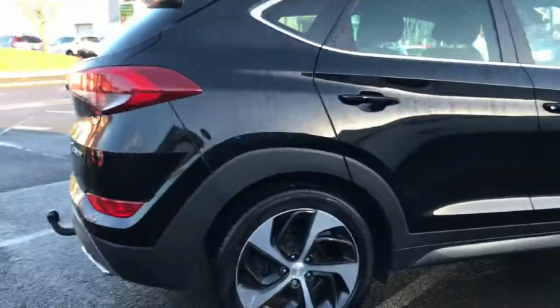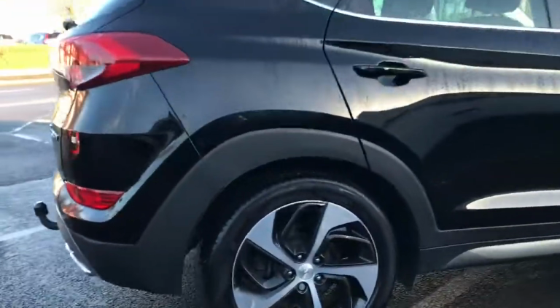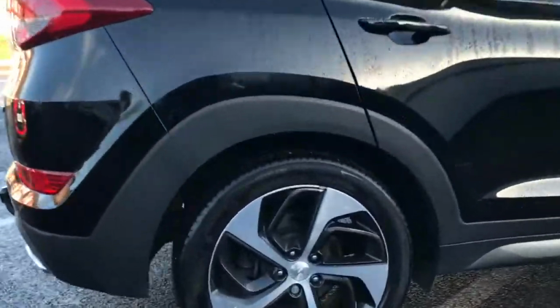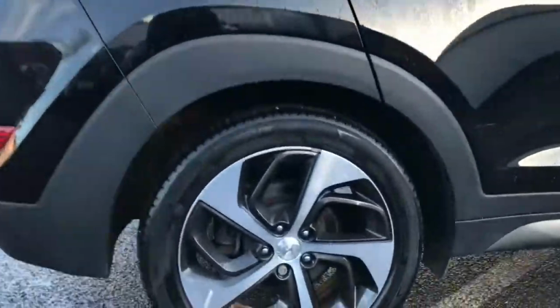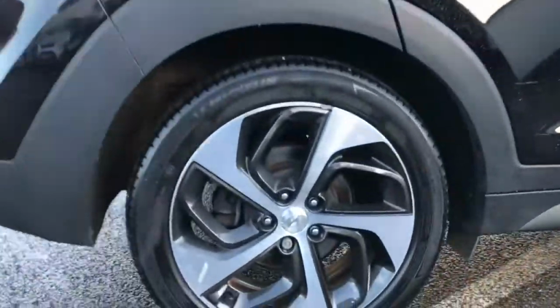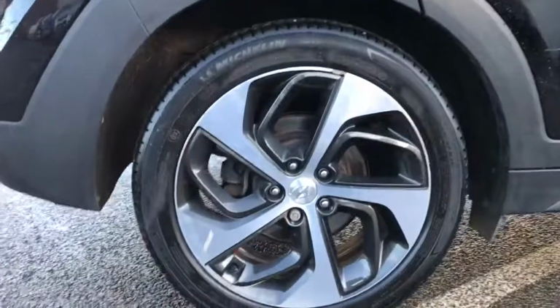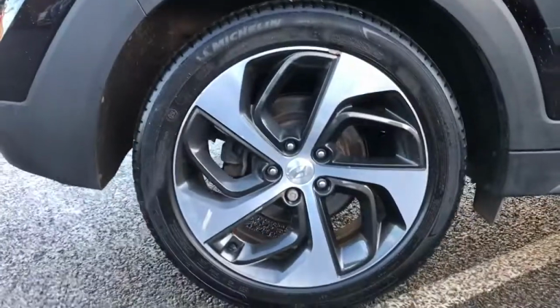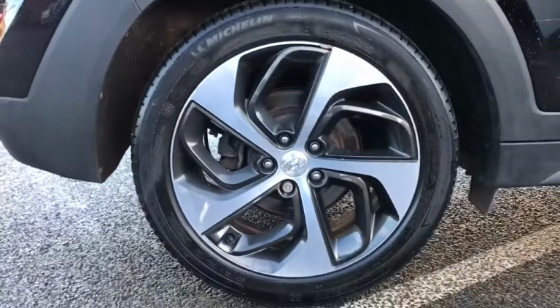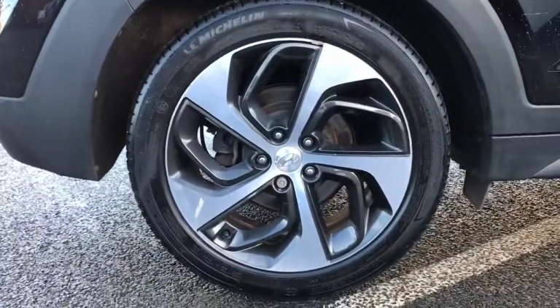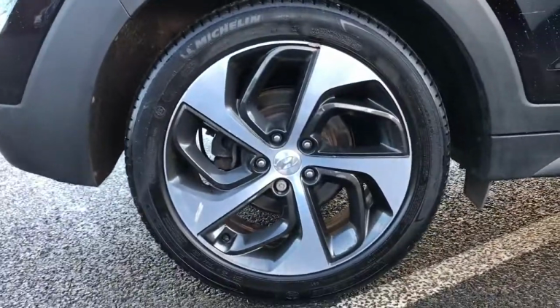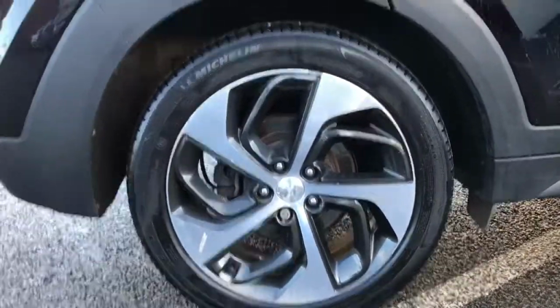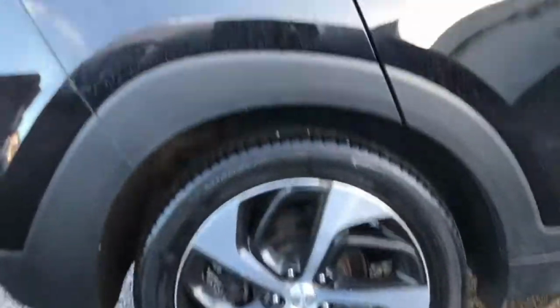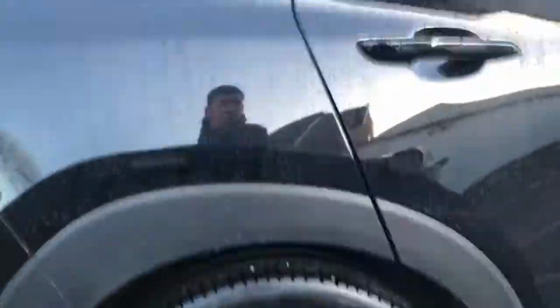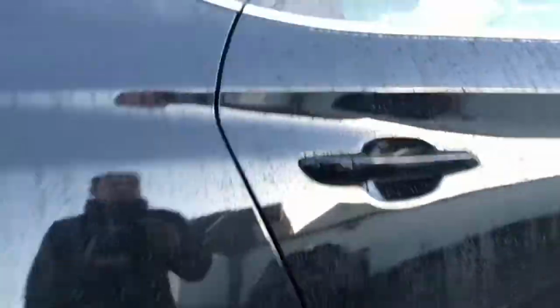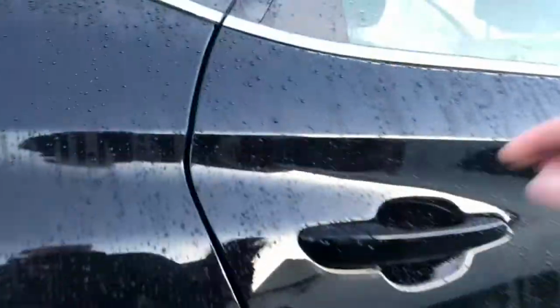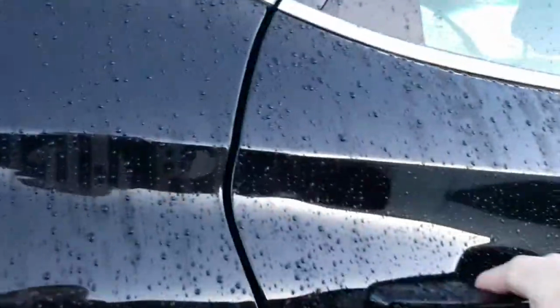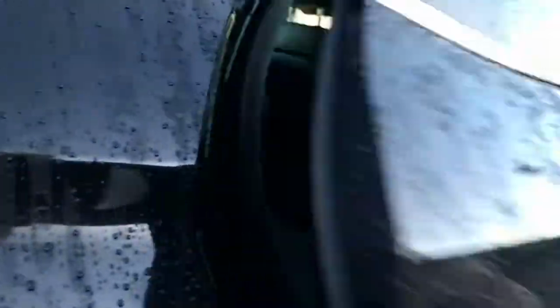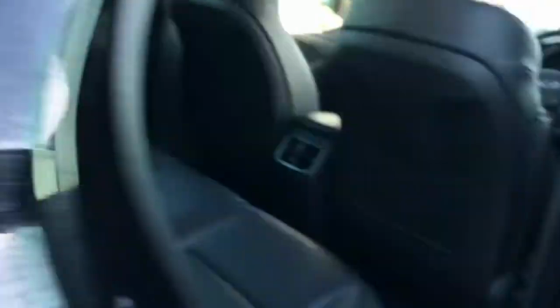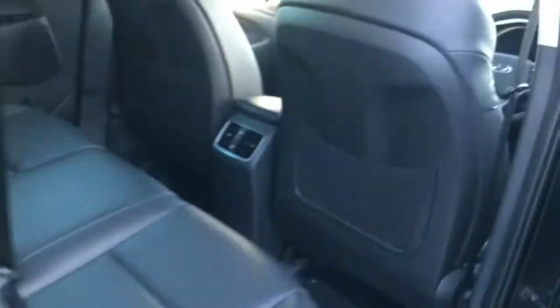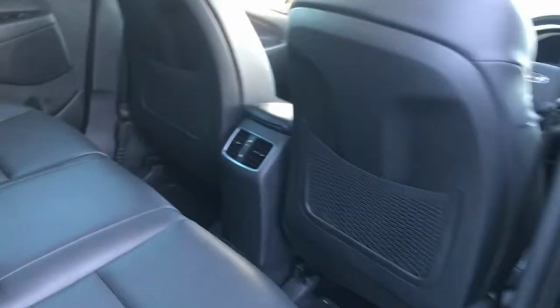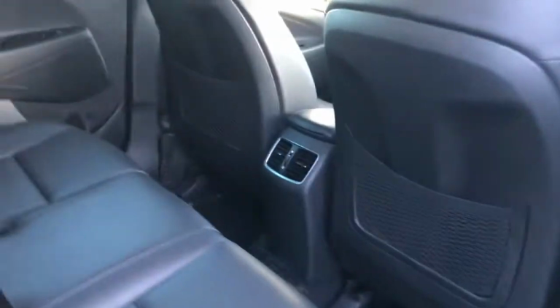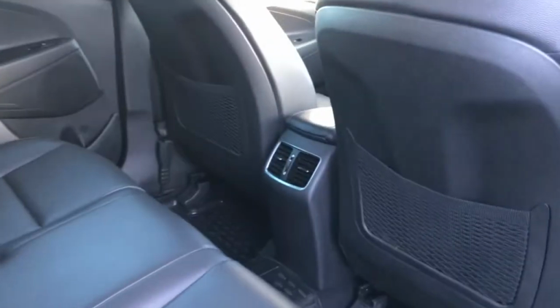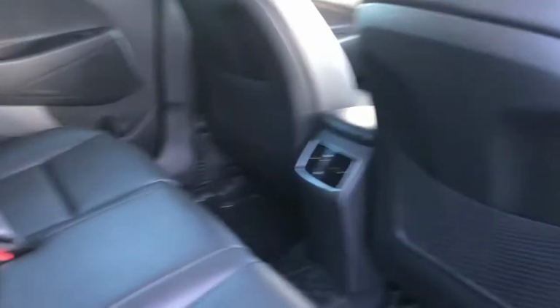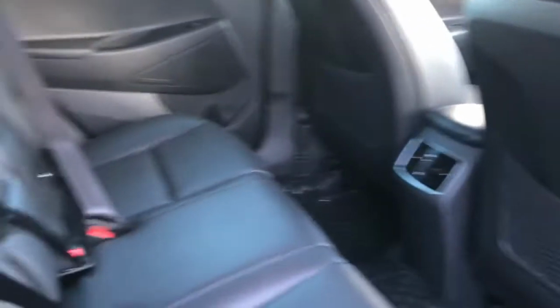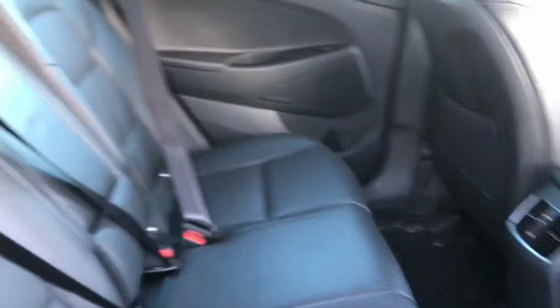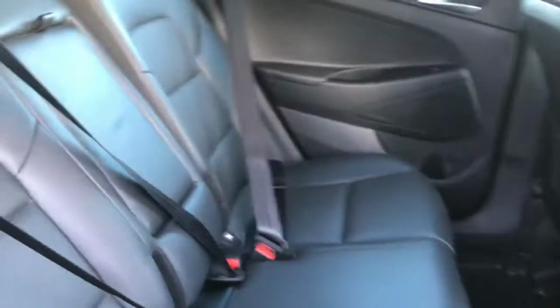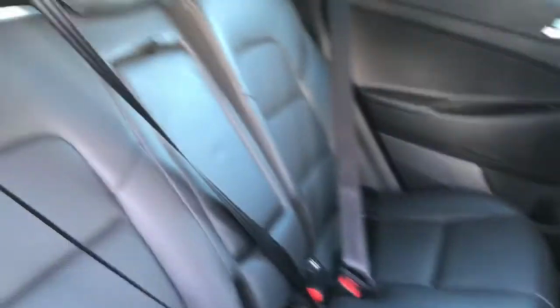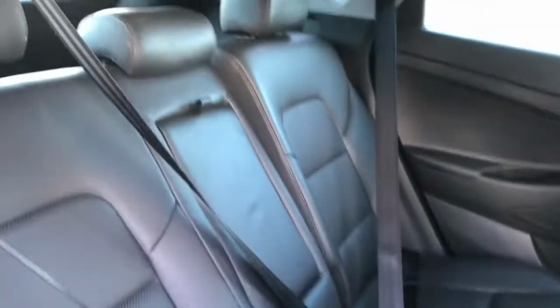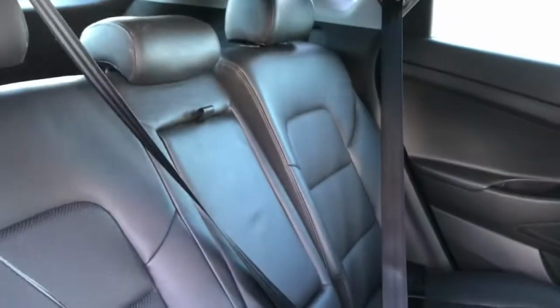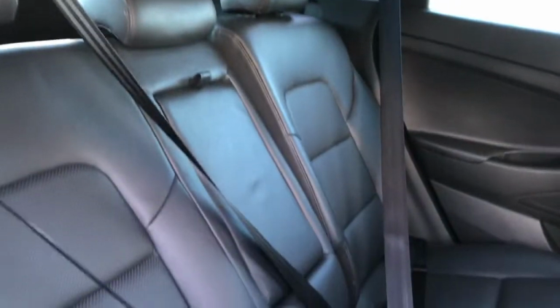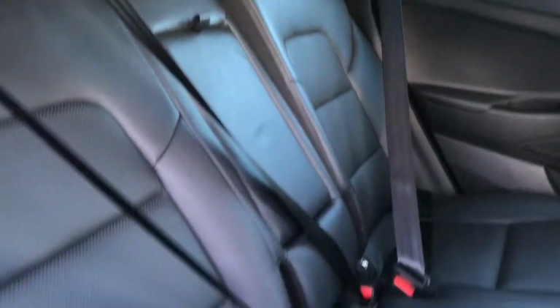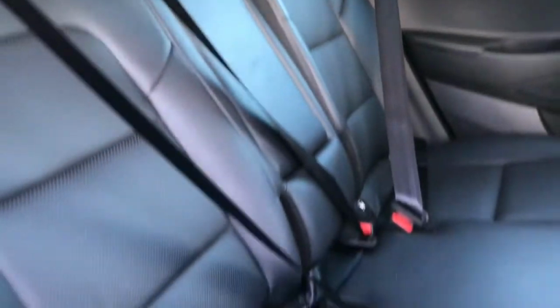Moving to the alloys, you've got the 19 inch diamond cut alloys. There's also a stunning leather interior.